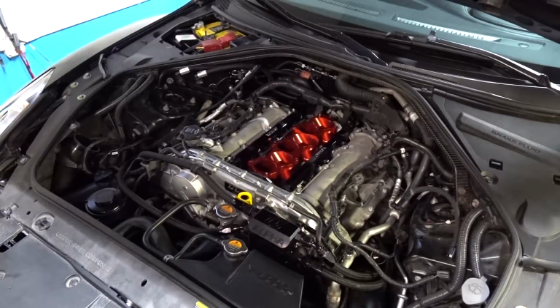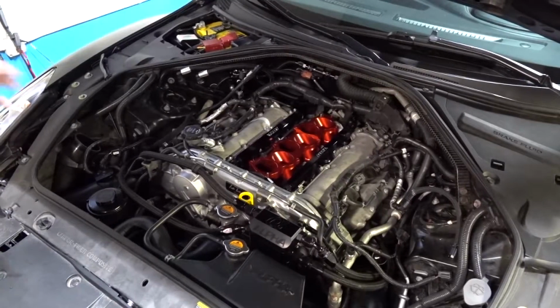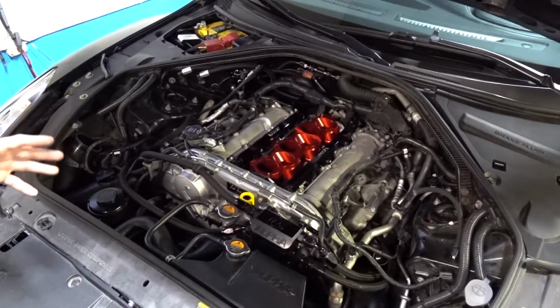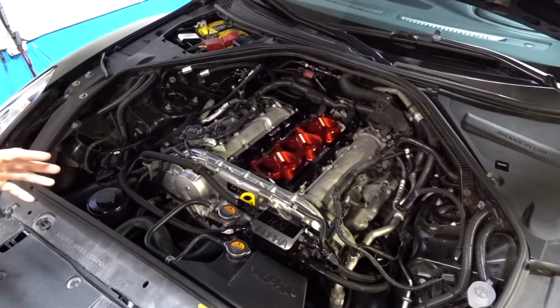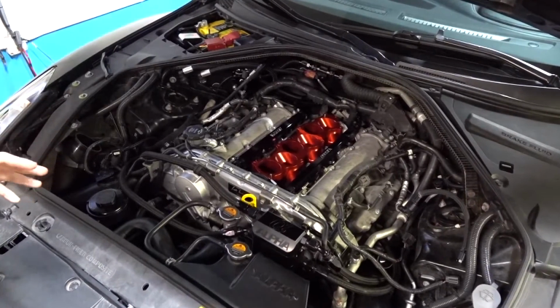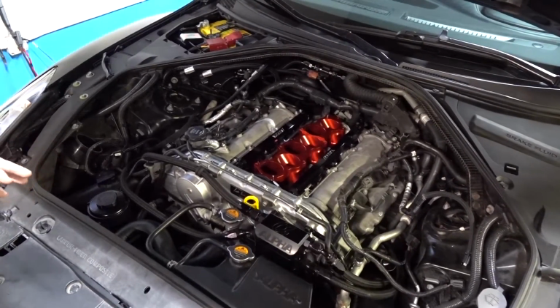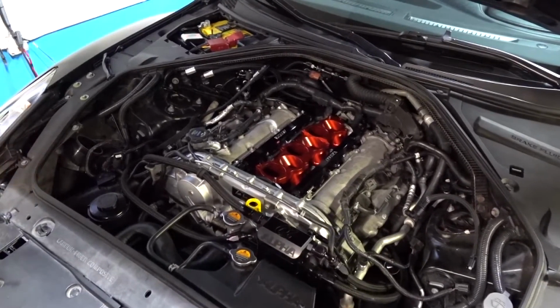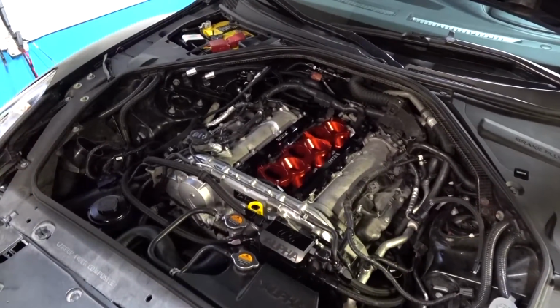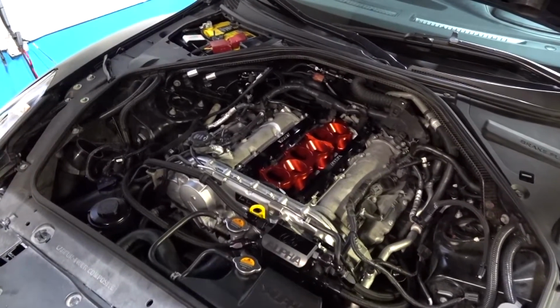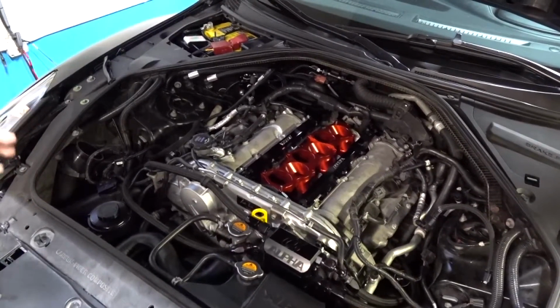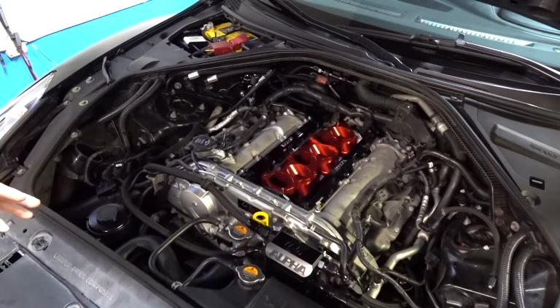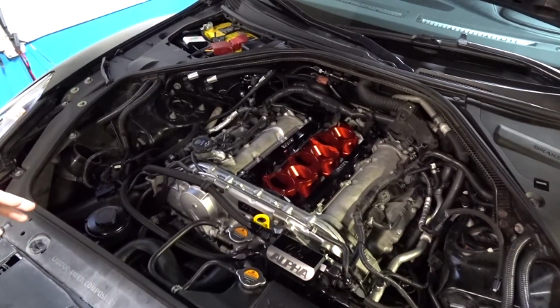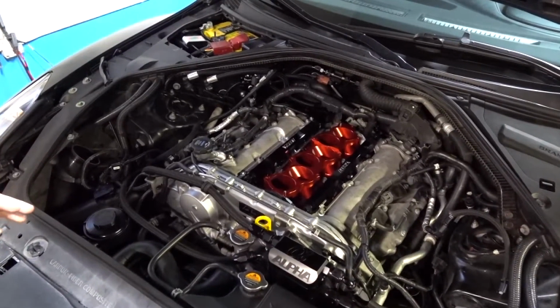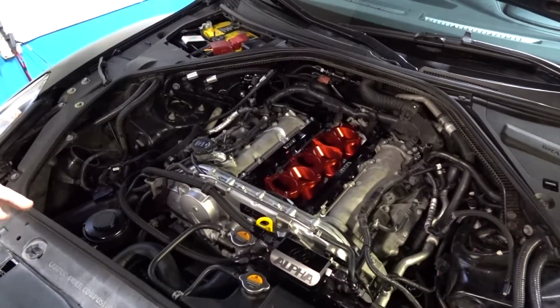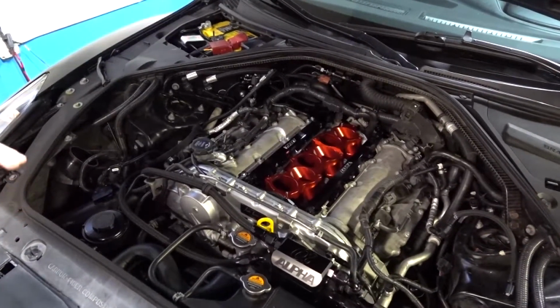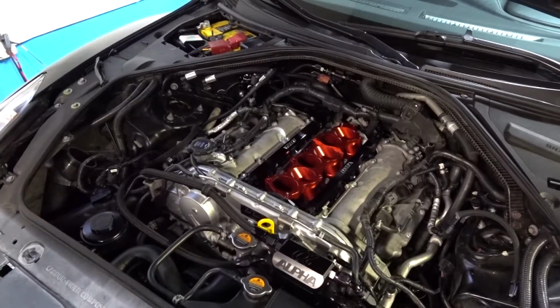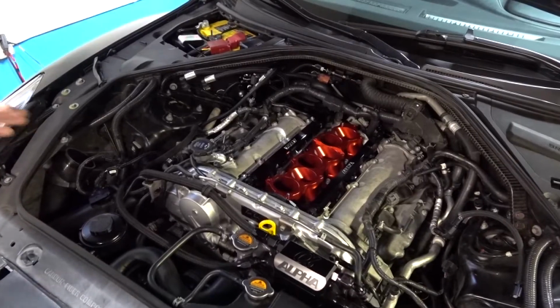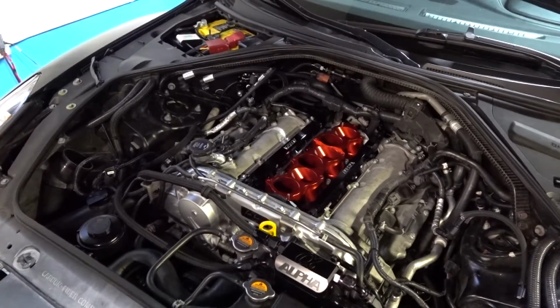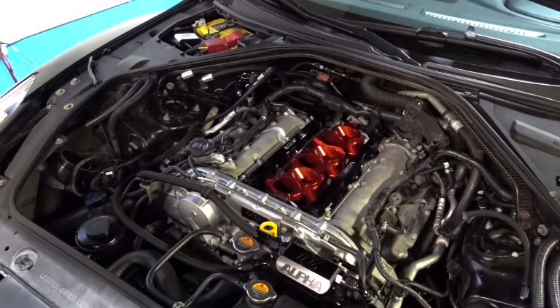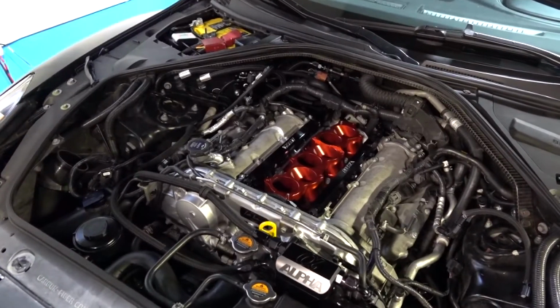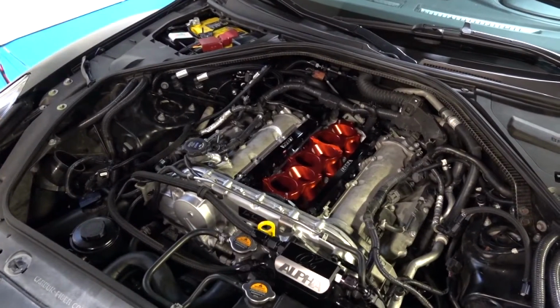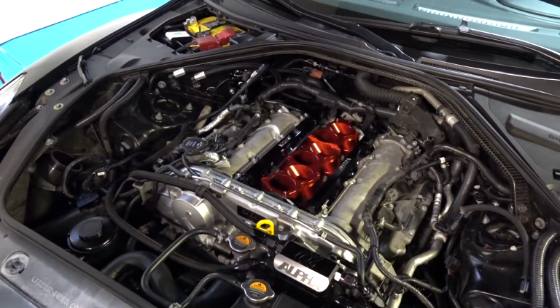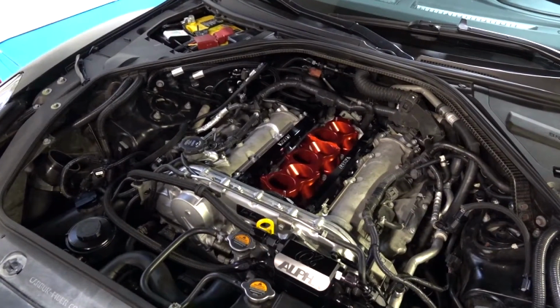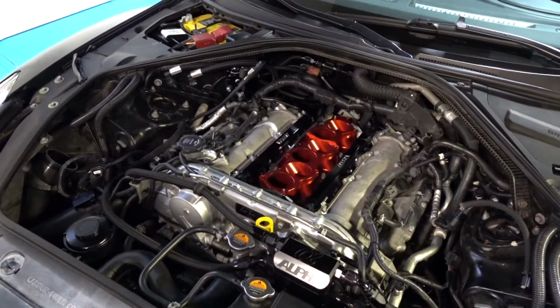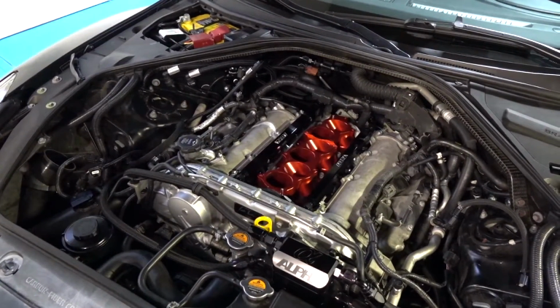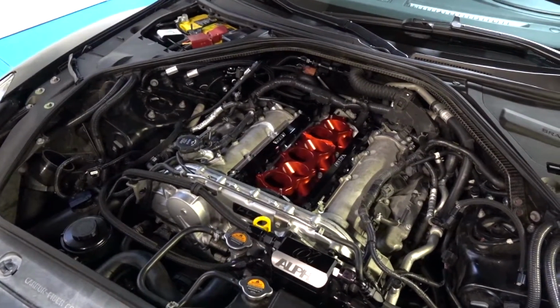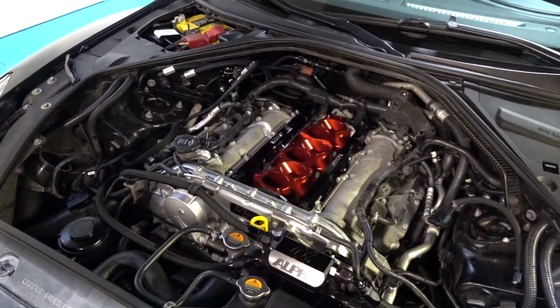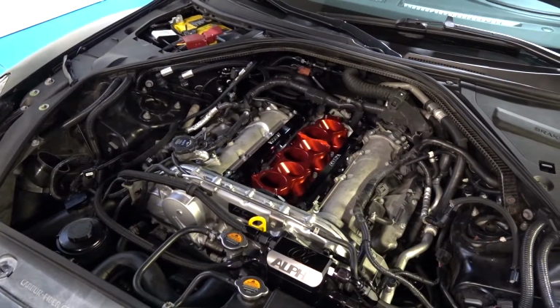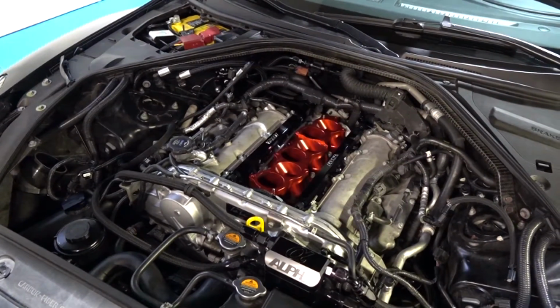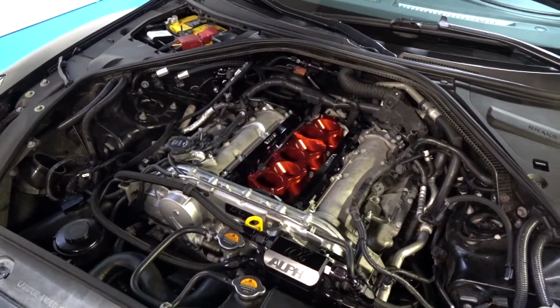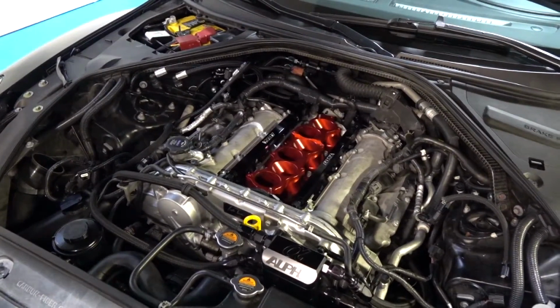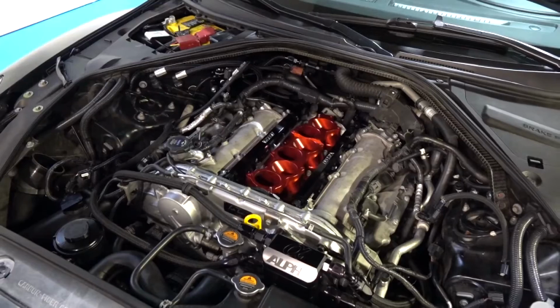The first thing about flex fuel is it places enormous strain on the fuel system. At the same power level, it takes 25 to 30% more fuel to make power on E85.